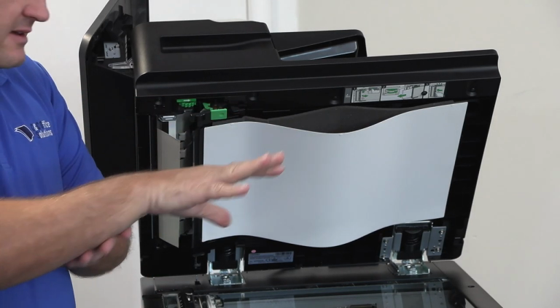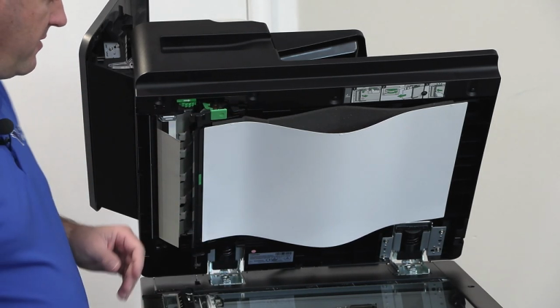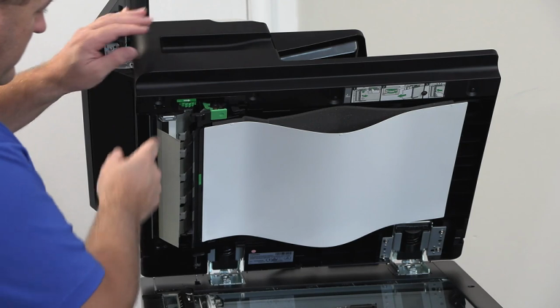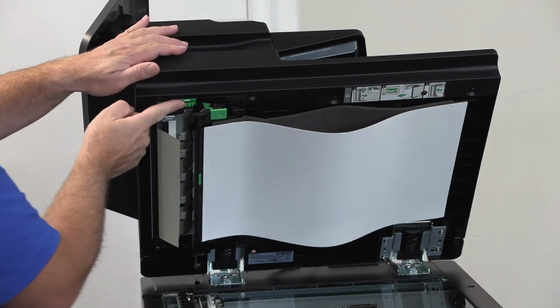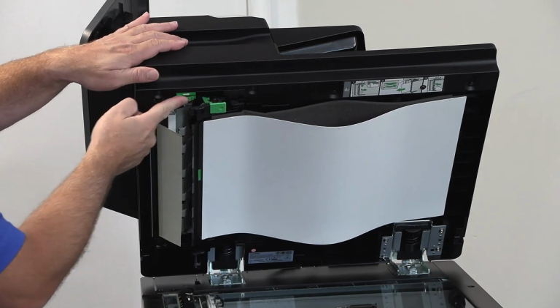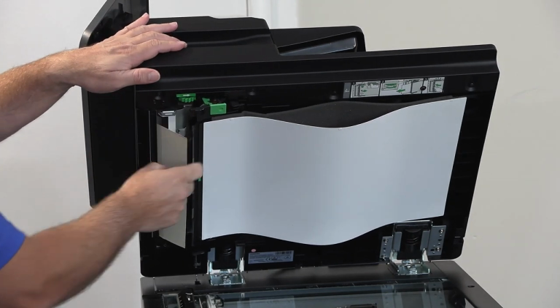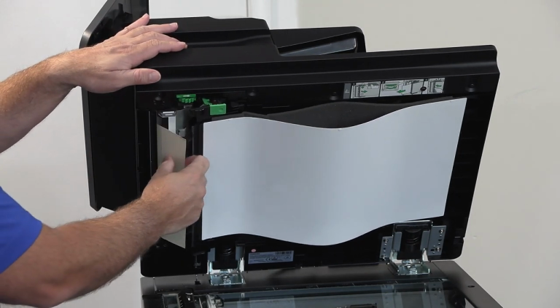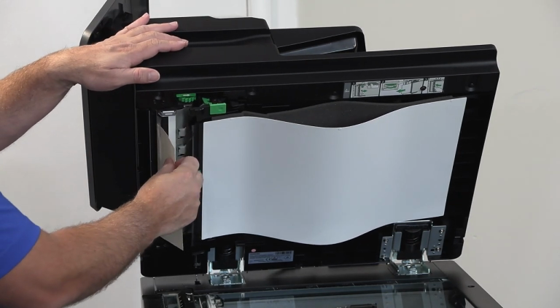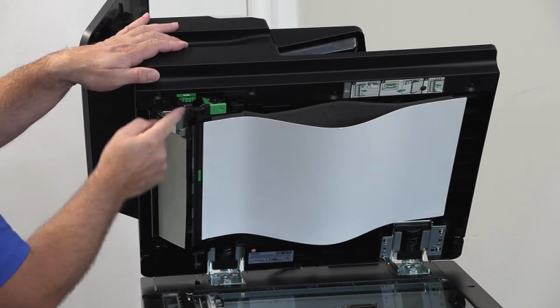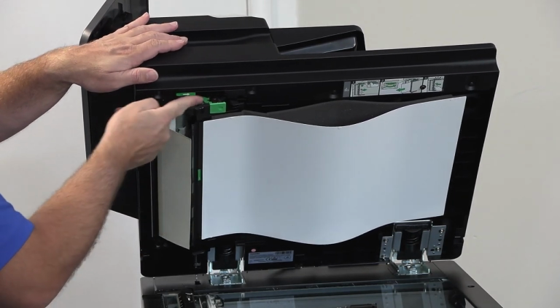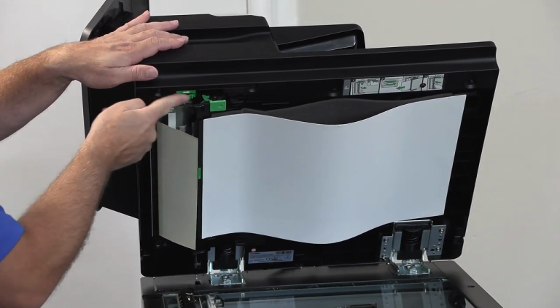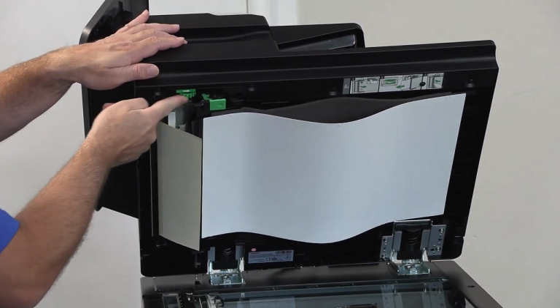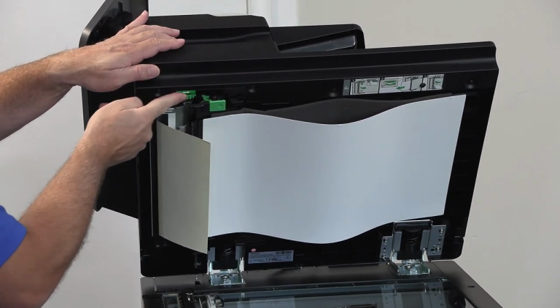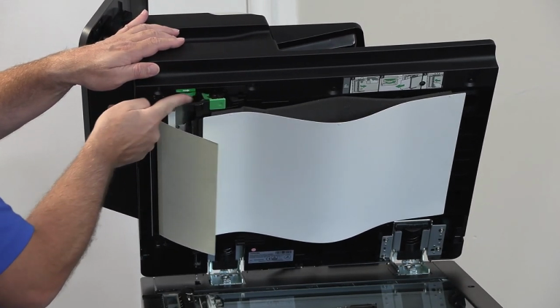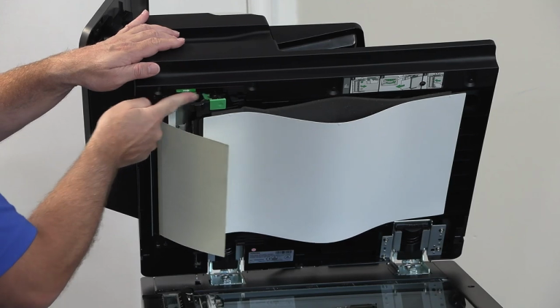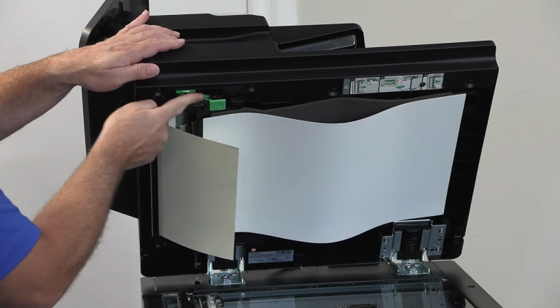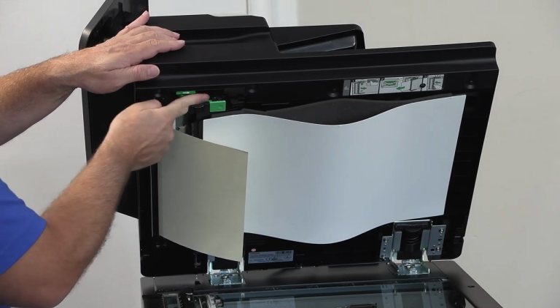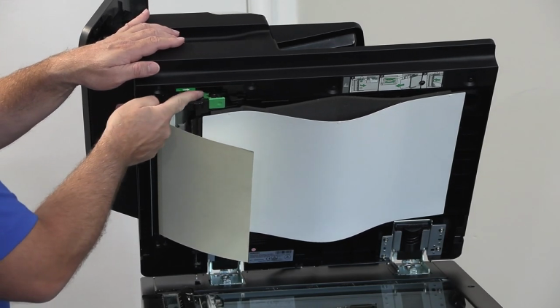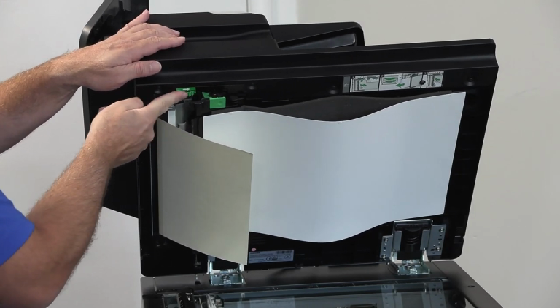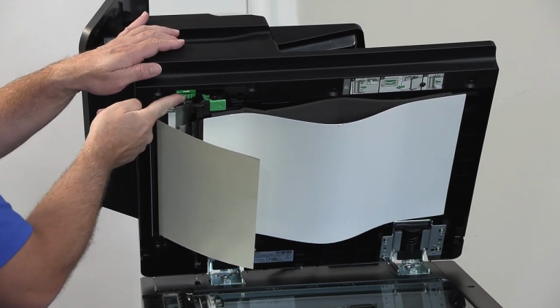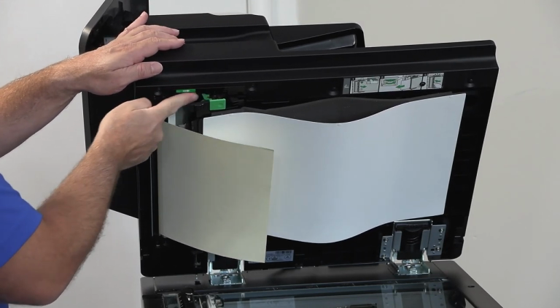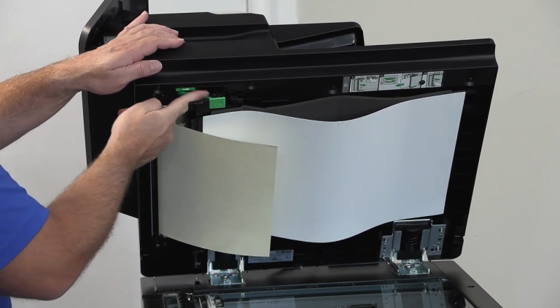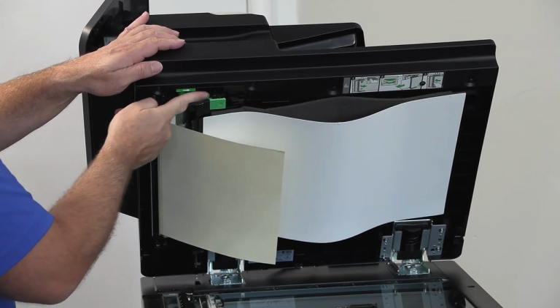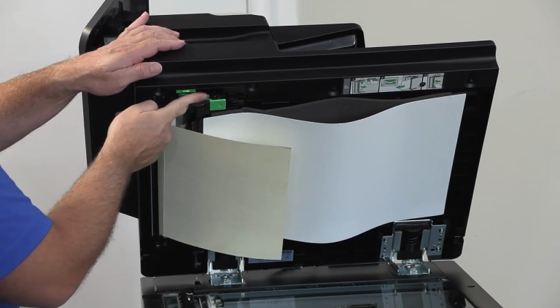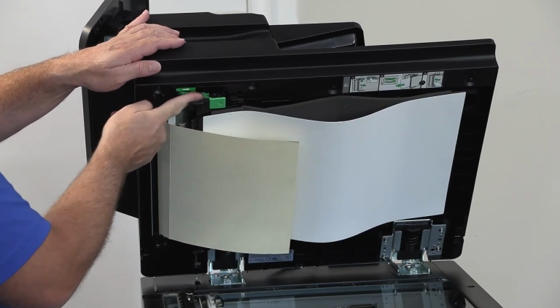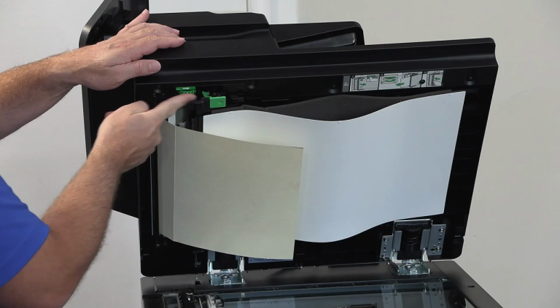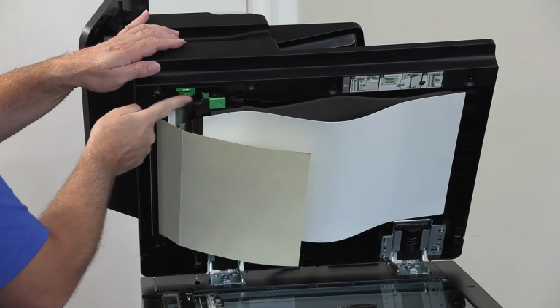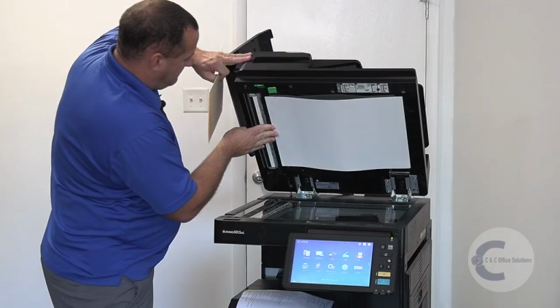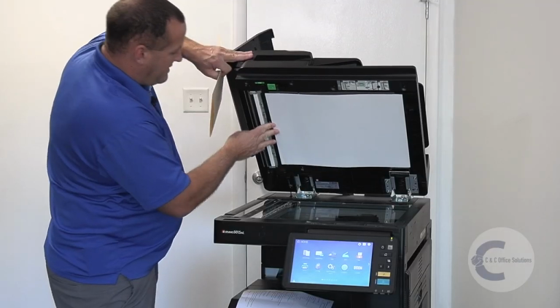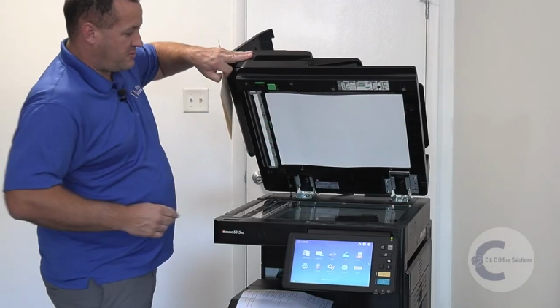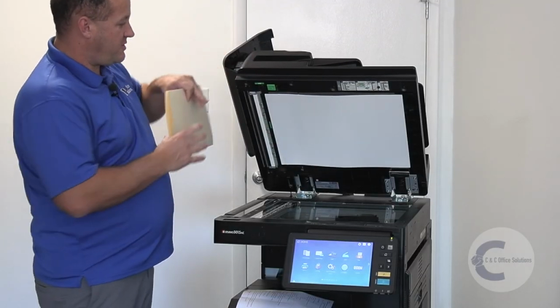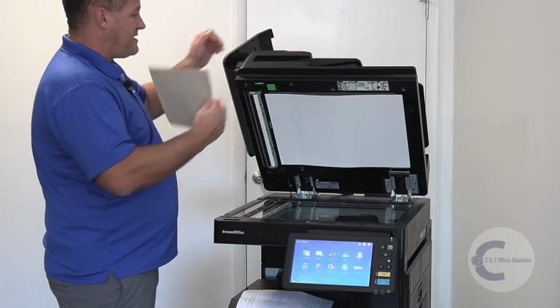It's just a more rigid piece of paper going through there, pushing that stuff out. Once you get to this point, don't pull it — just keep rolling it through all the way to the end. You want to use a file folder or construction paper, something that's a little more rigid. Then just close this back up.